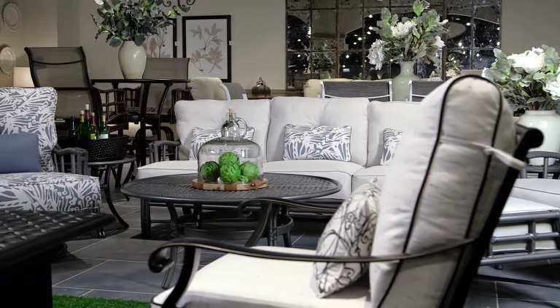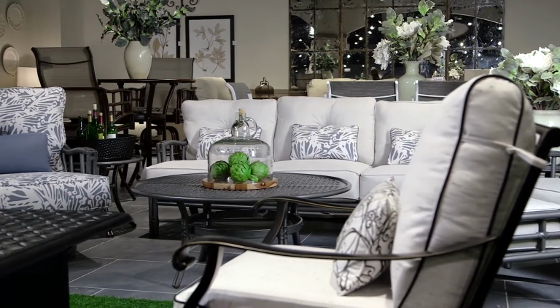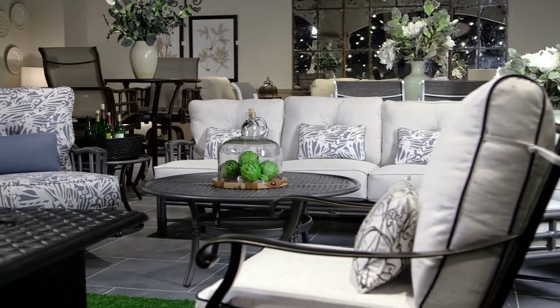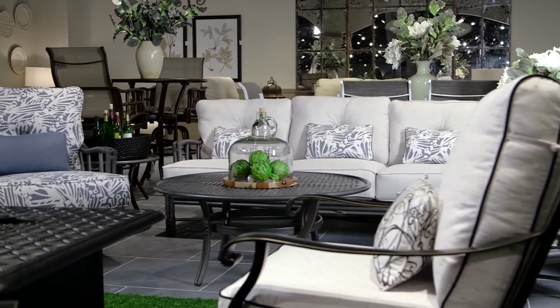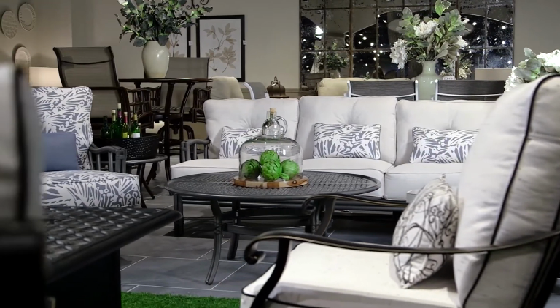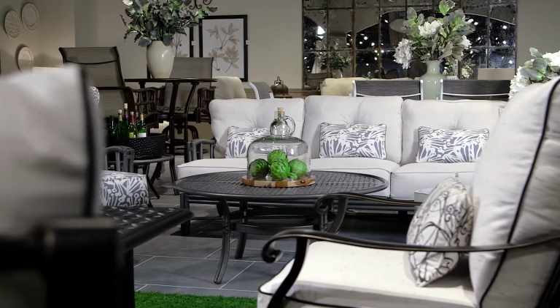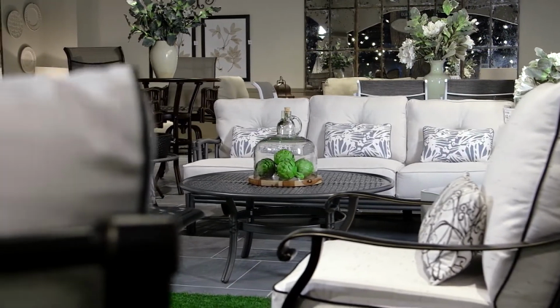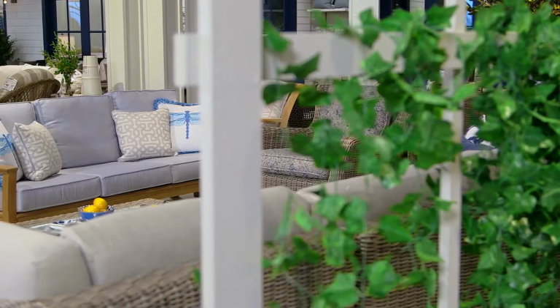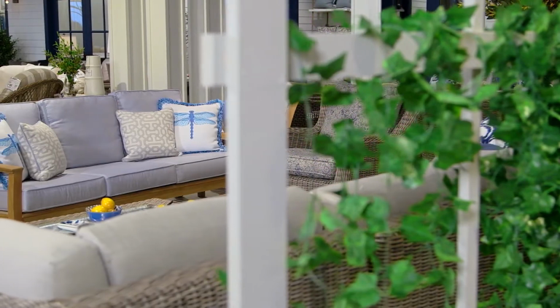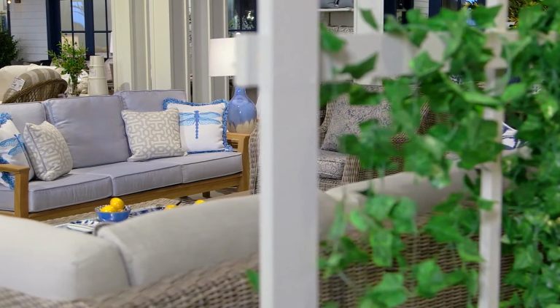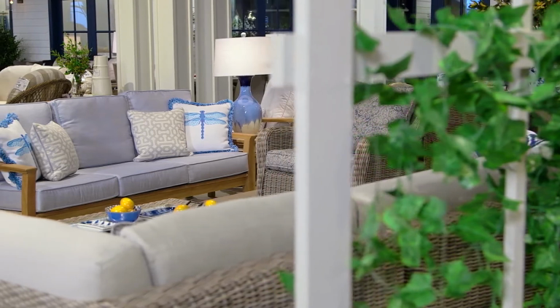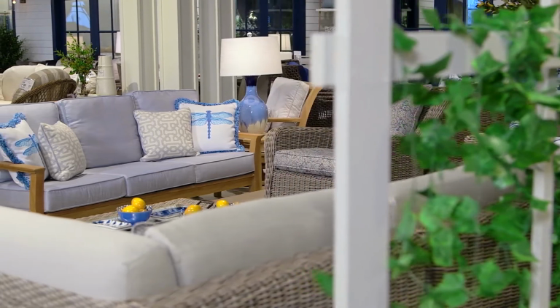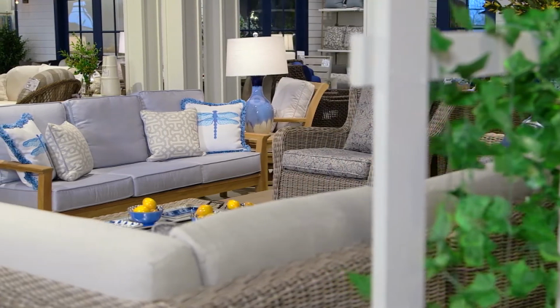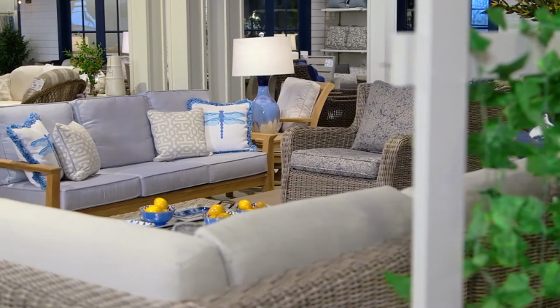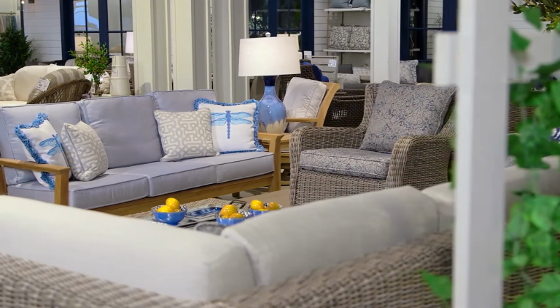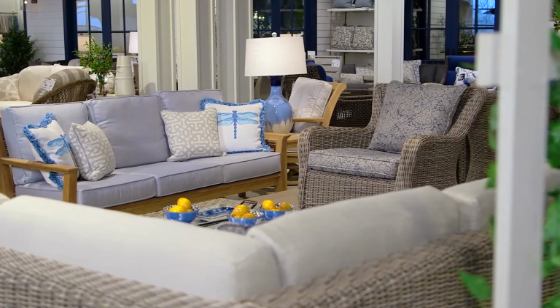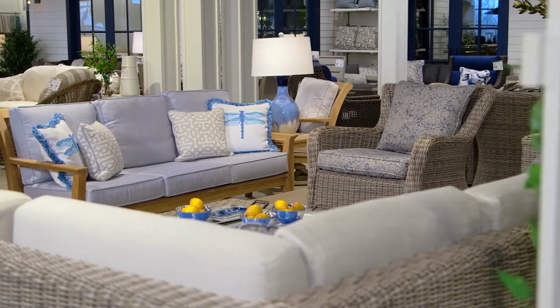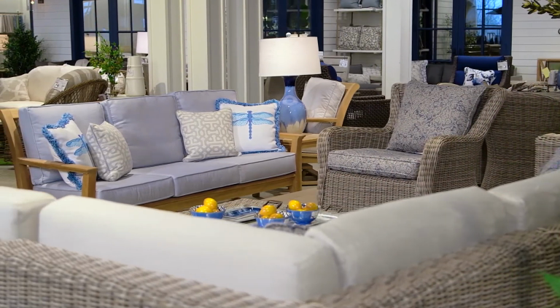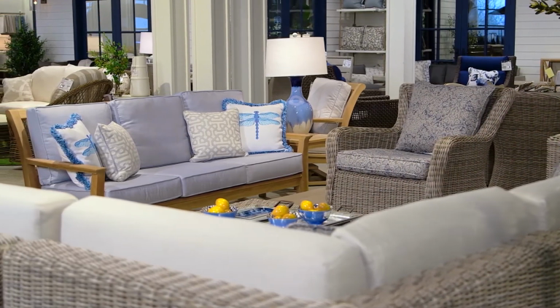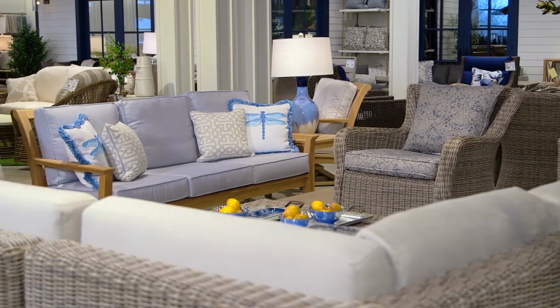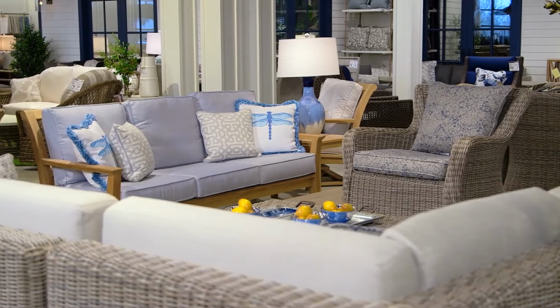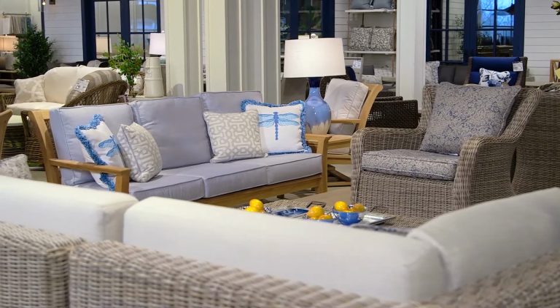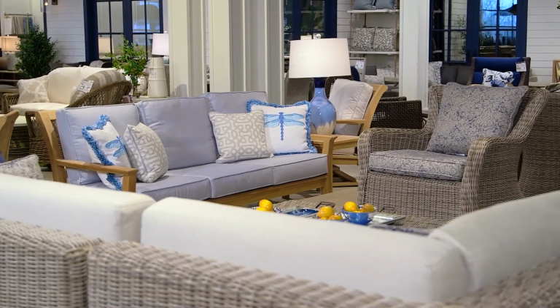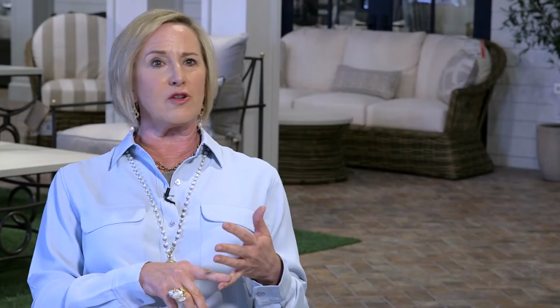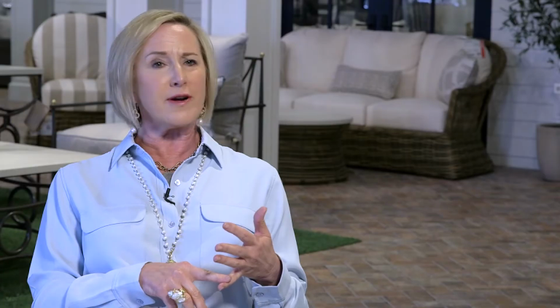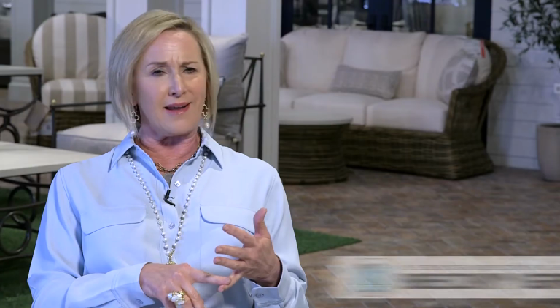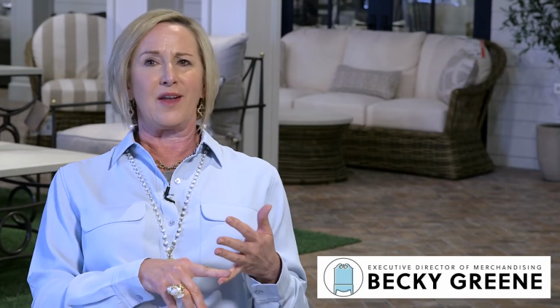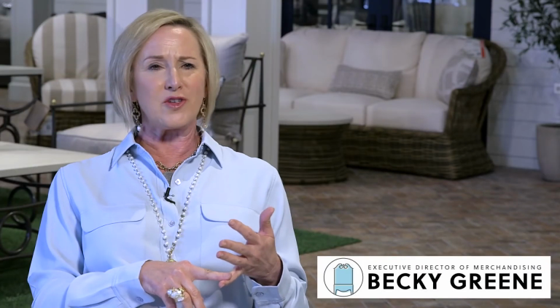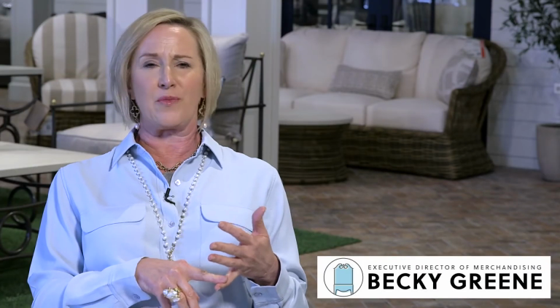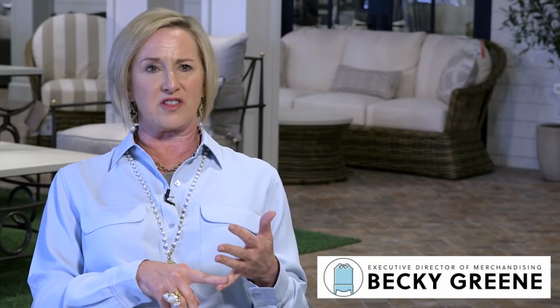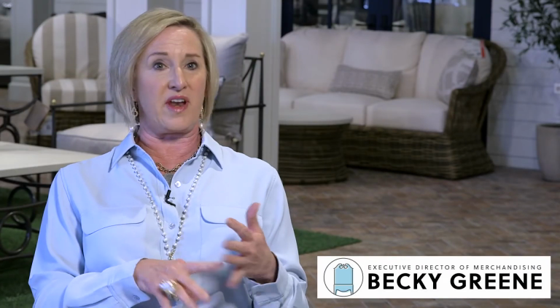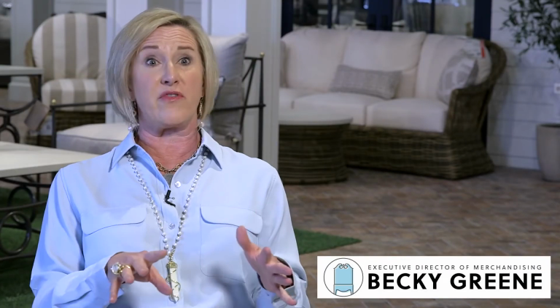The Outdoor Gallery is probably one of my most favorite galleries at Furnitureland. And this is definitely the time of year to be in the Outdoor Gallery. Spring has sprung in North Carolina. Outdoor furniture looks more exciting and more interesting and more fashionable than ever before.